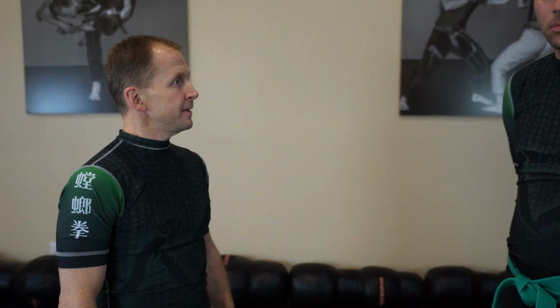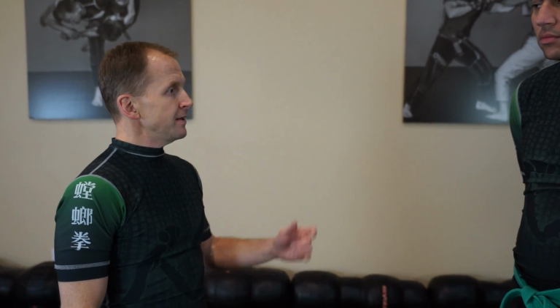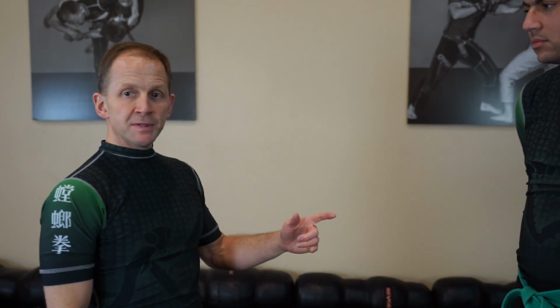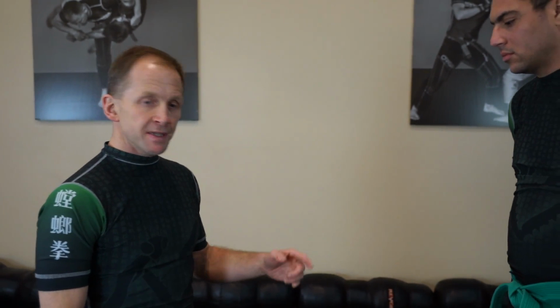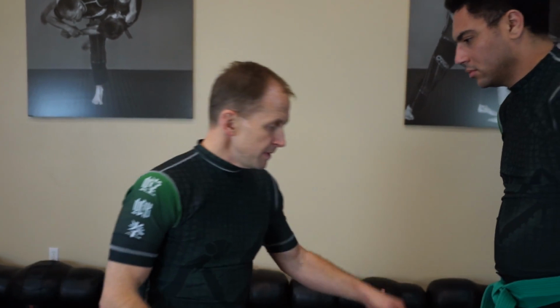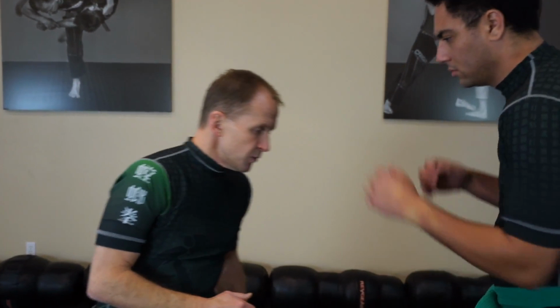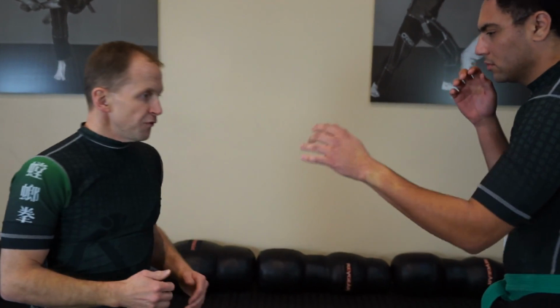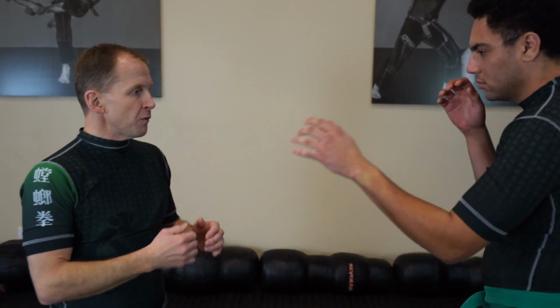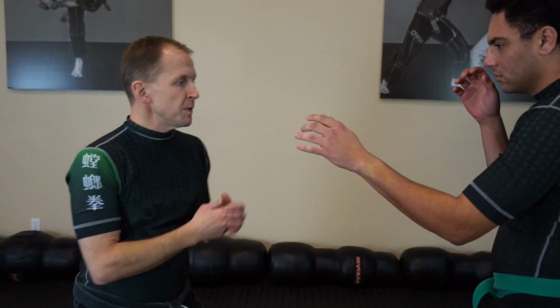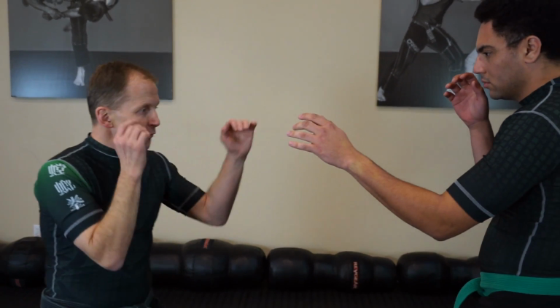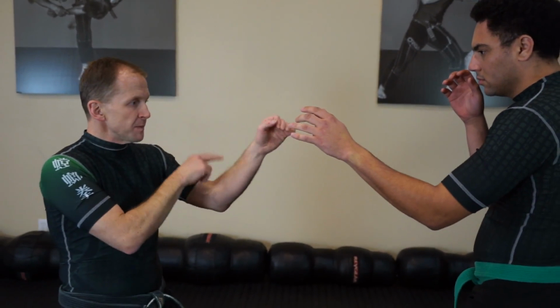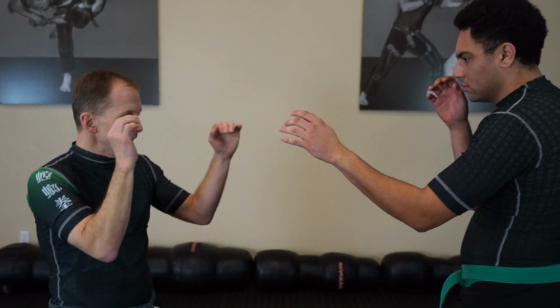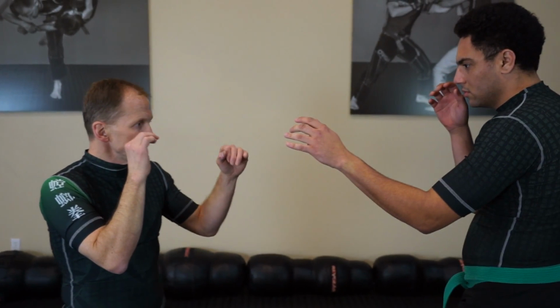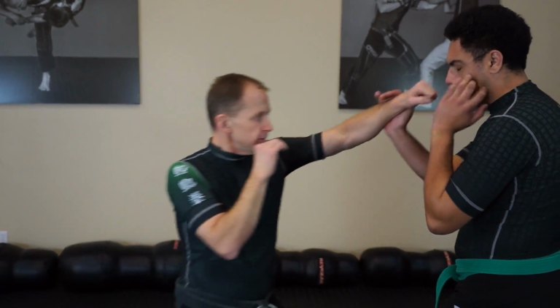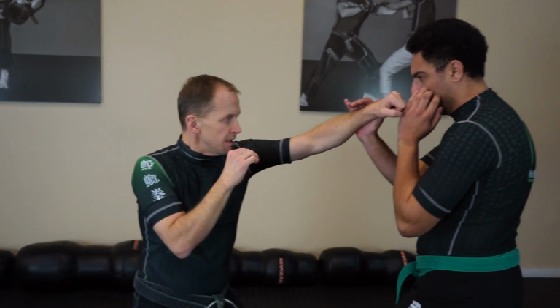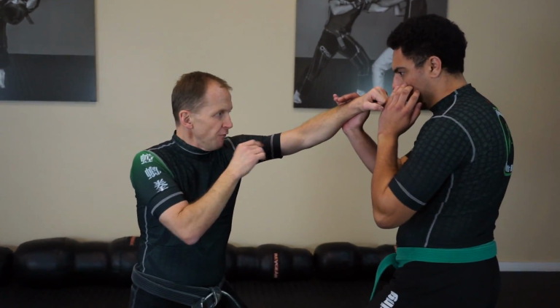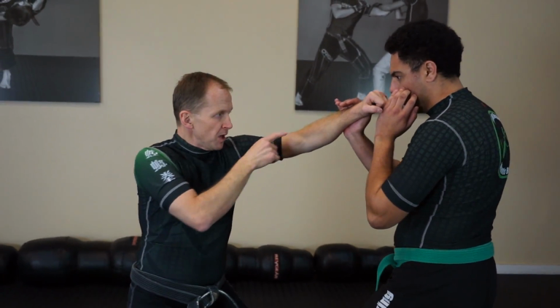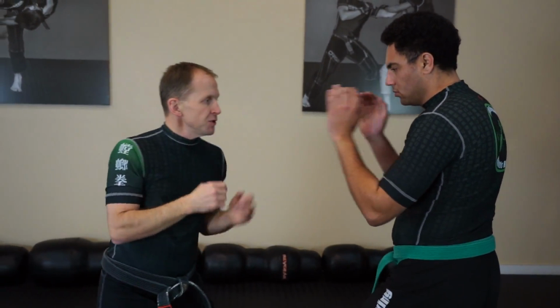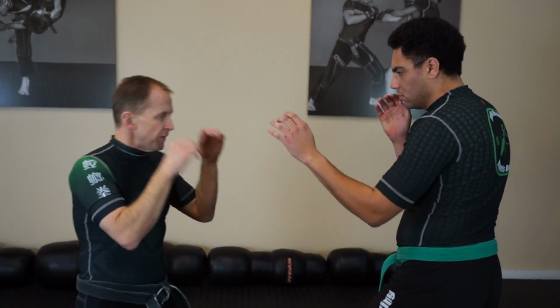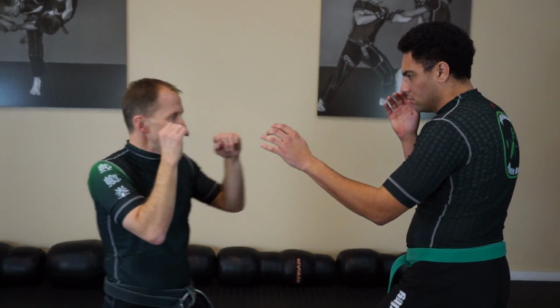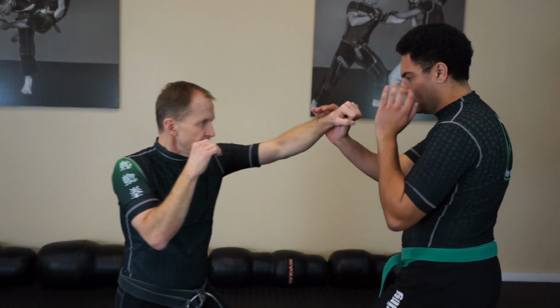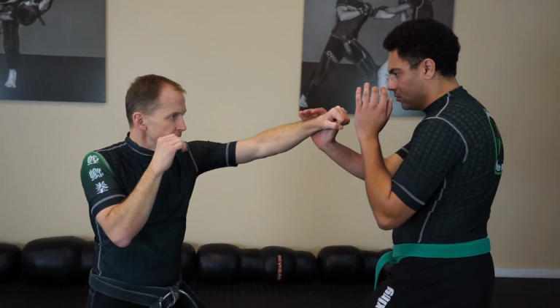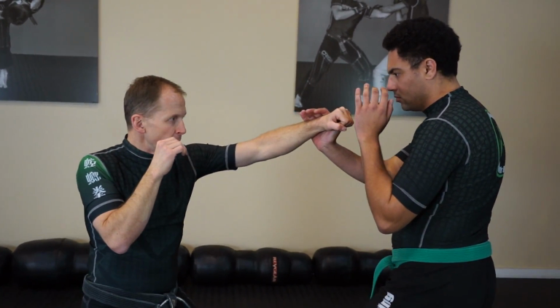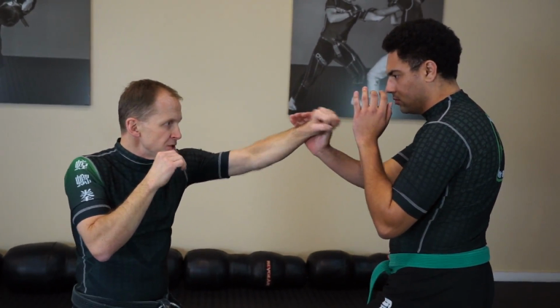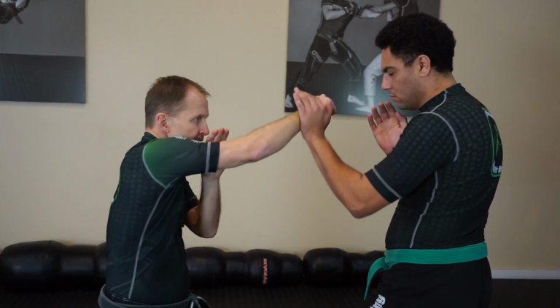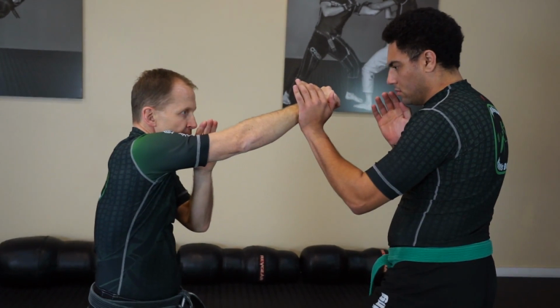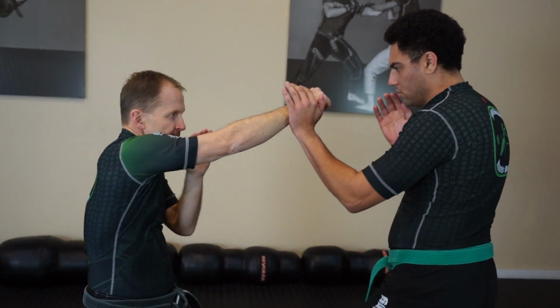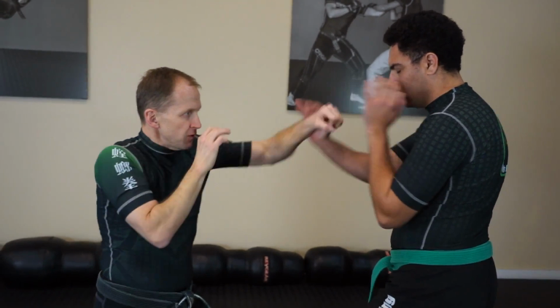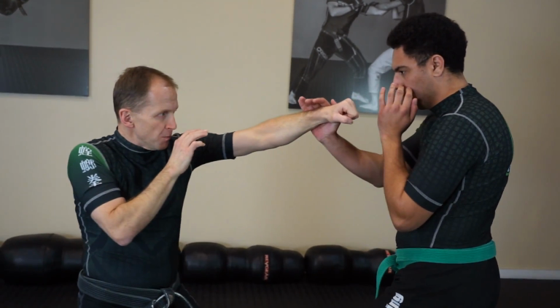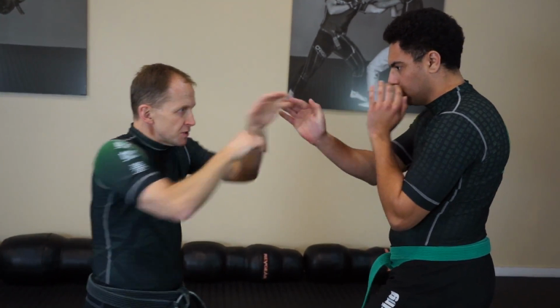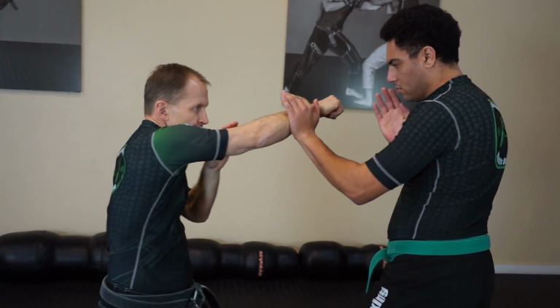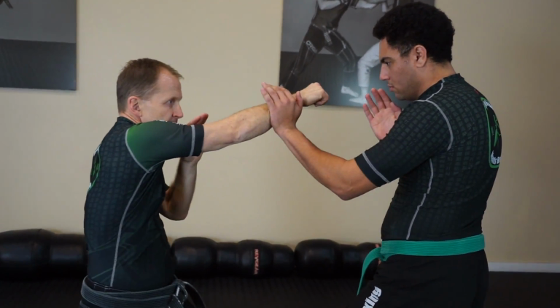Thomas is going to set up and we'll show you the forward and reverse punch. Forward is my lead hand — I shuffle and punch. If I'm just standing still: forward punch, reverse punch, forward punch, reverse punch.